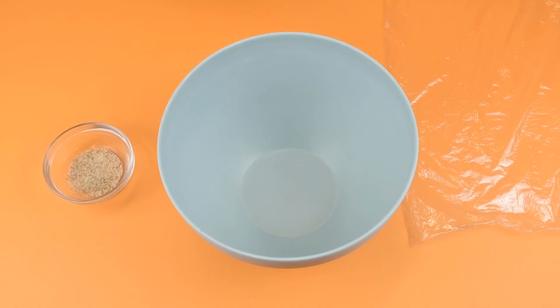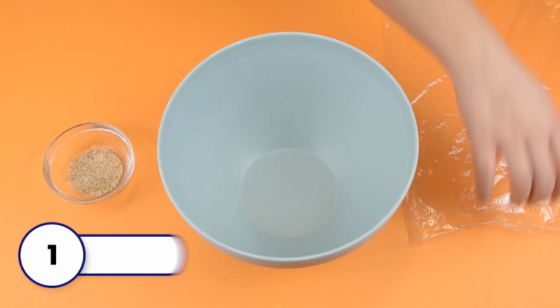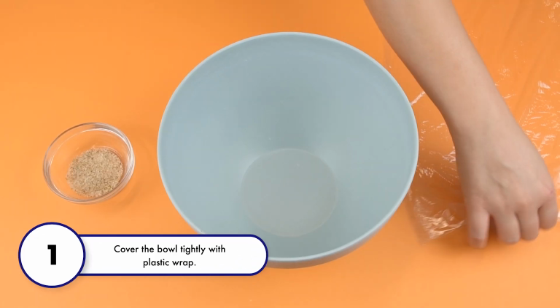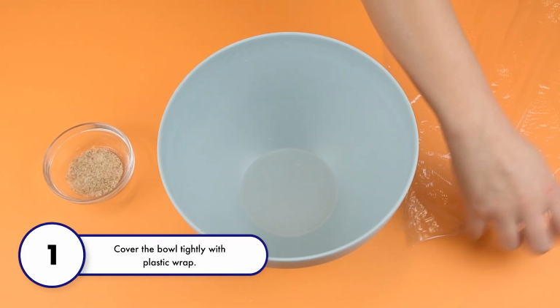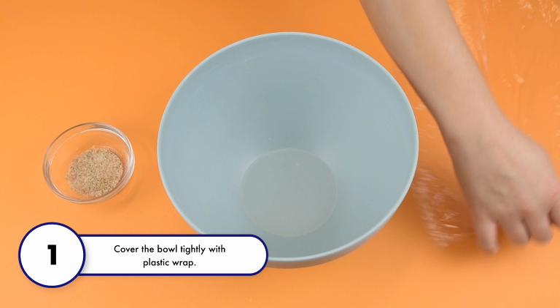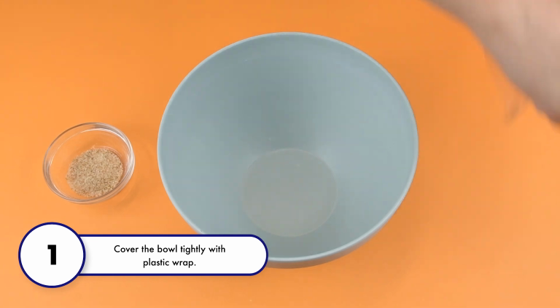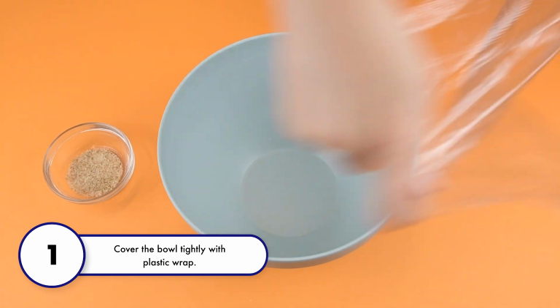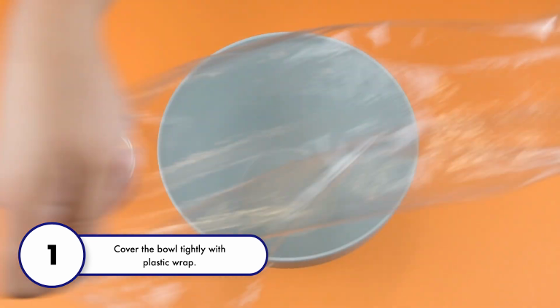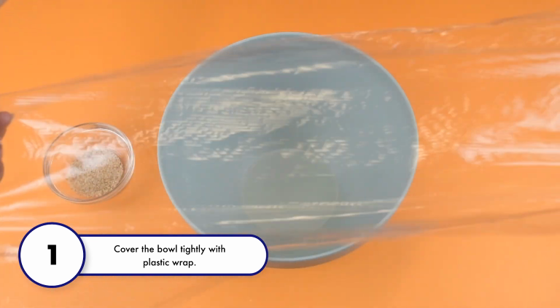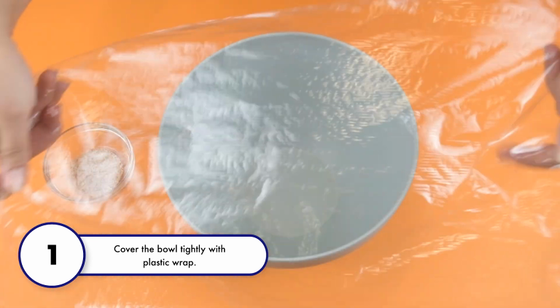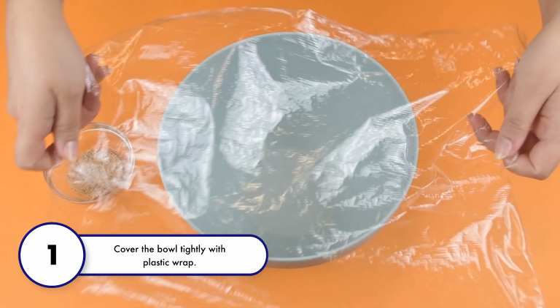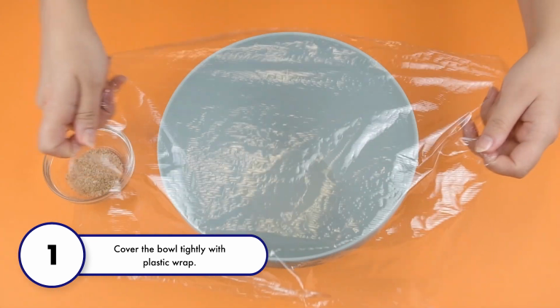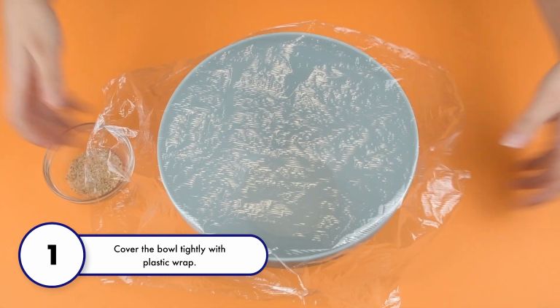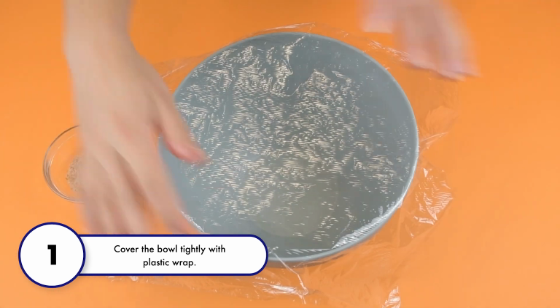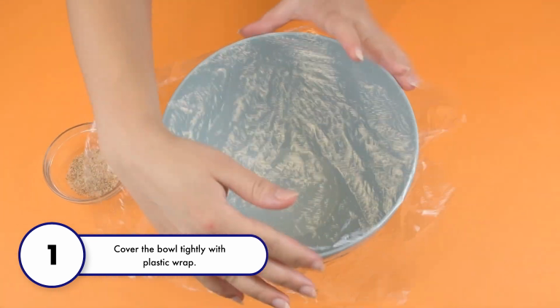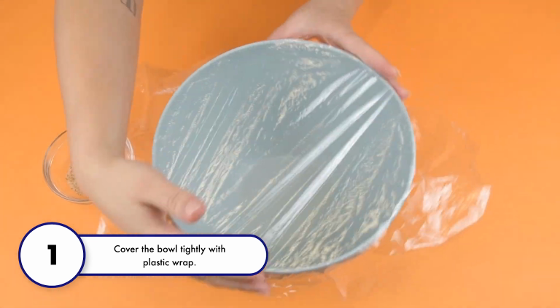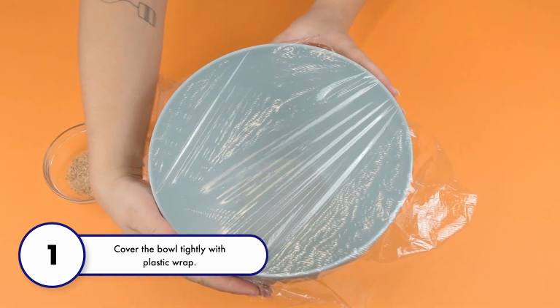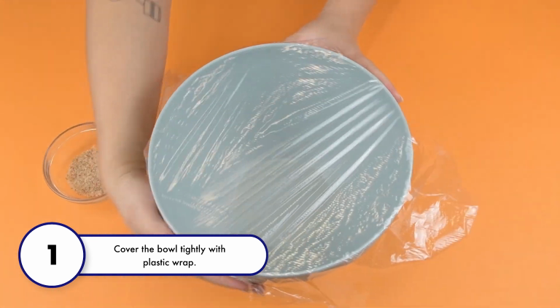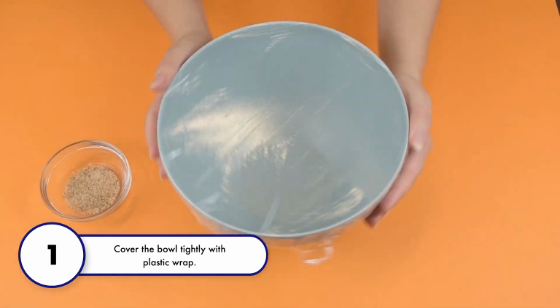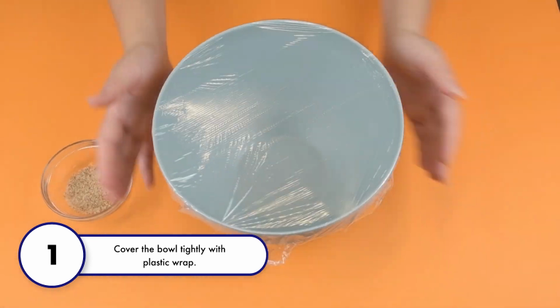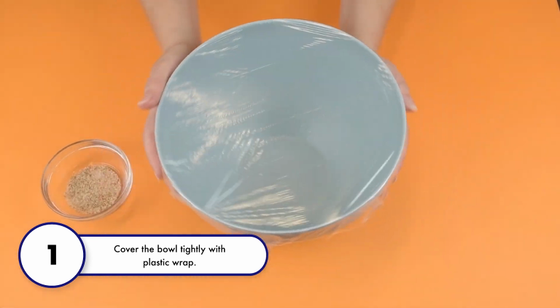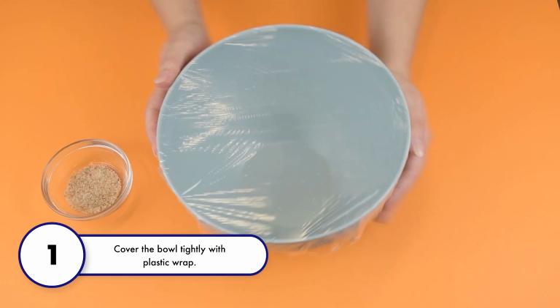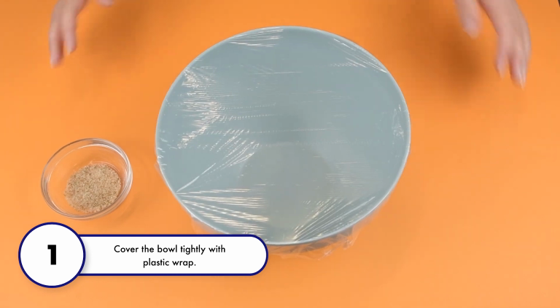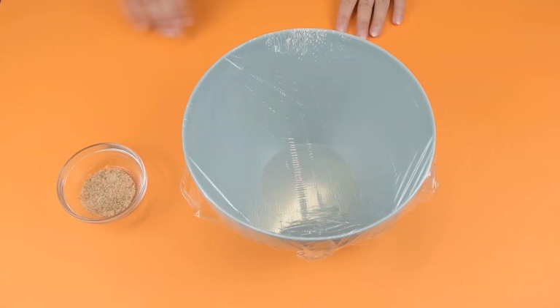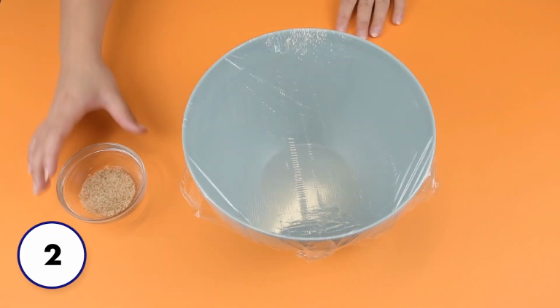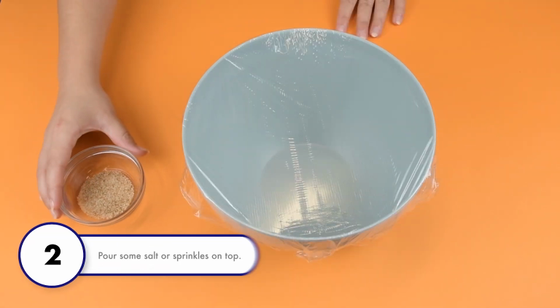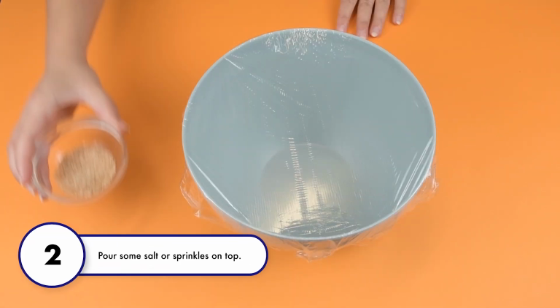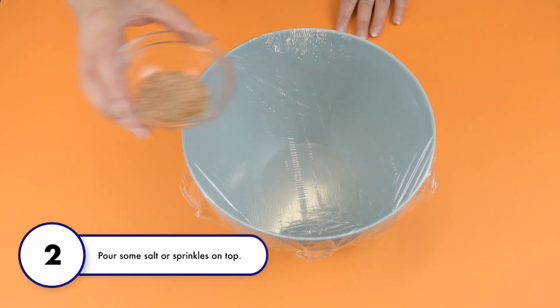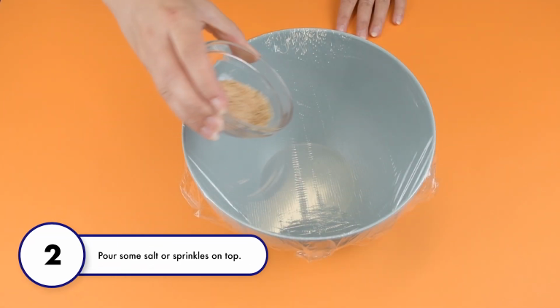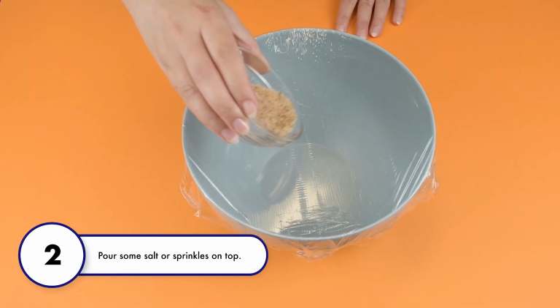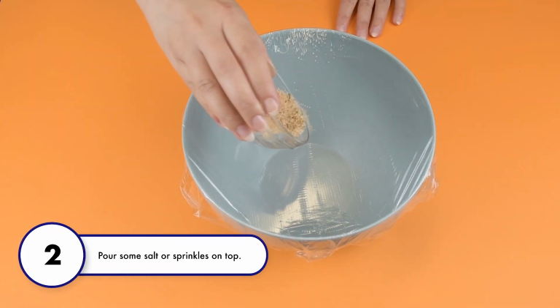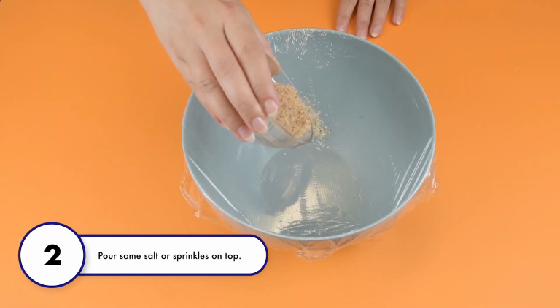Step 1: Cover the bowl tightly with plastic wrap. Step 2: Pour some salt or sprinkles on top.